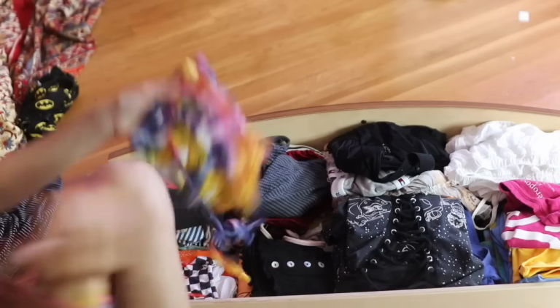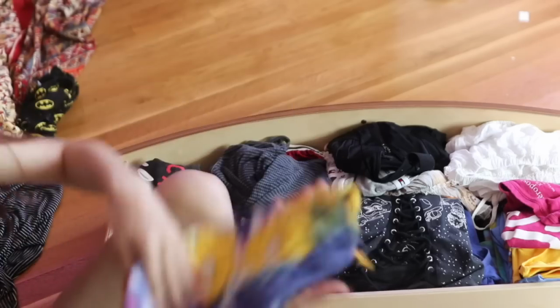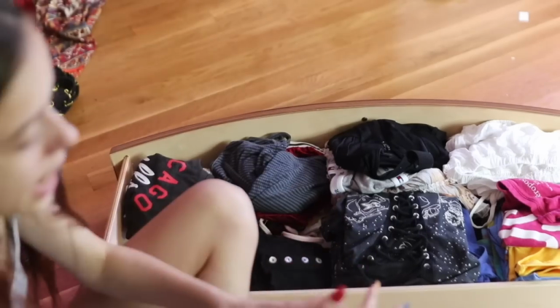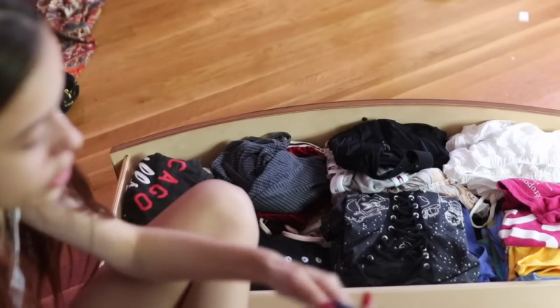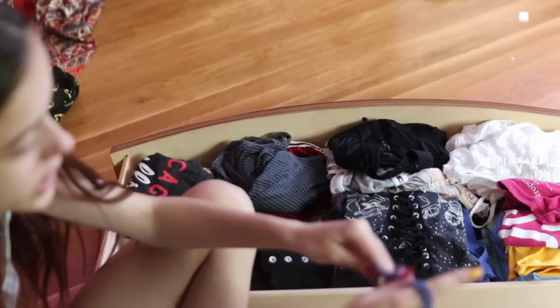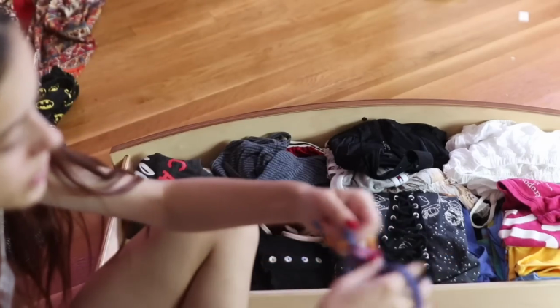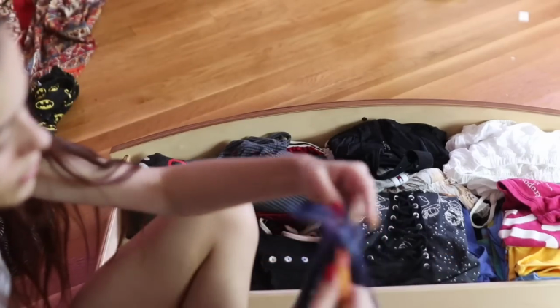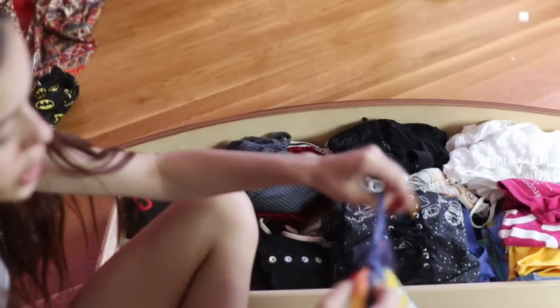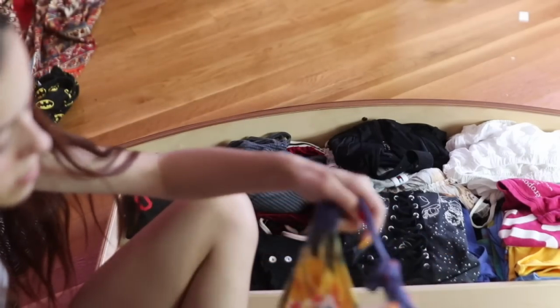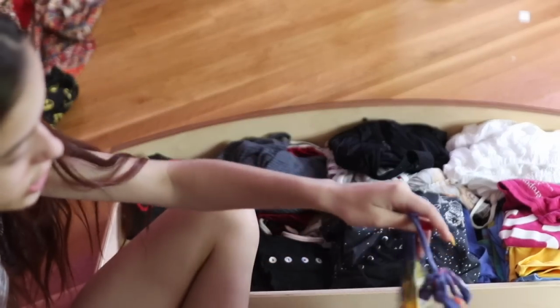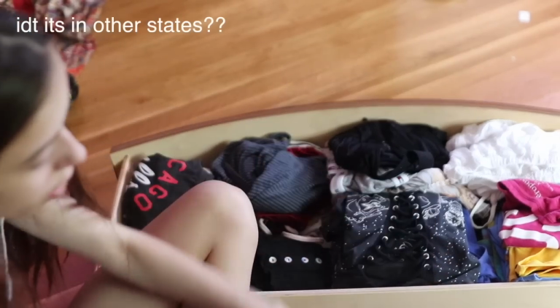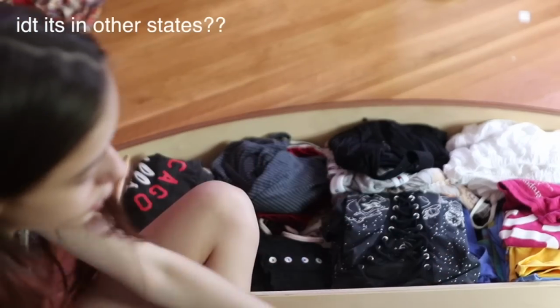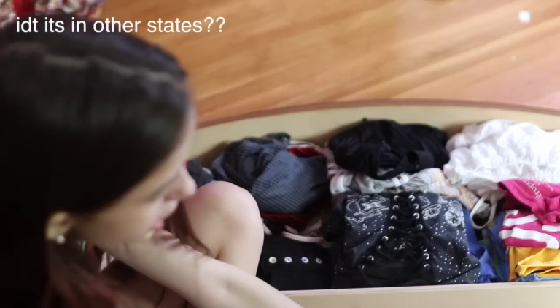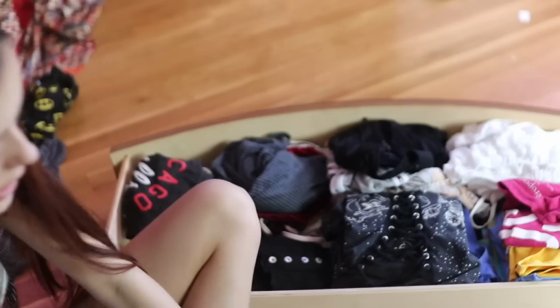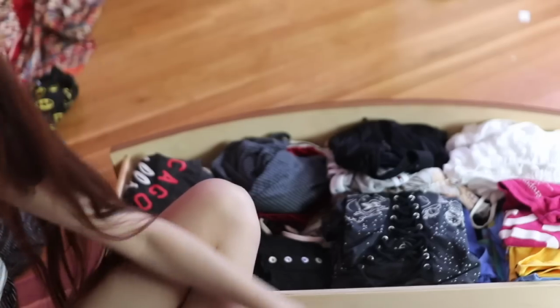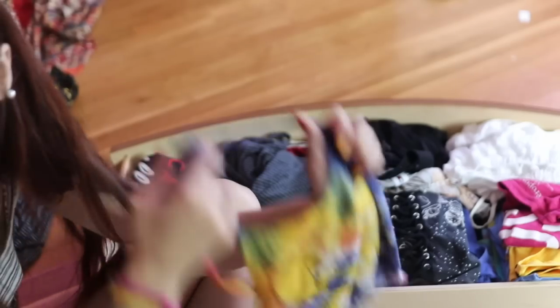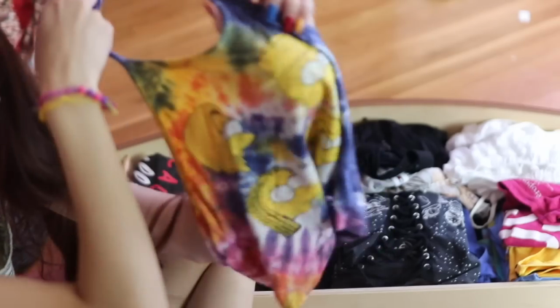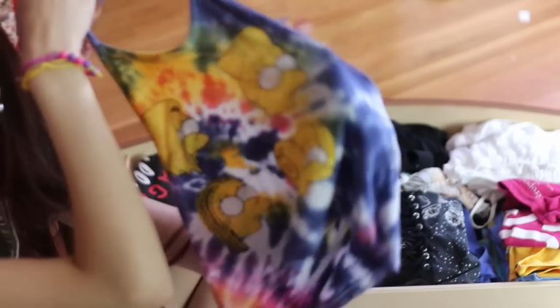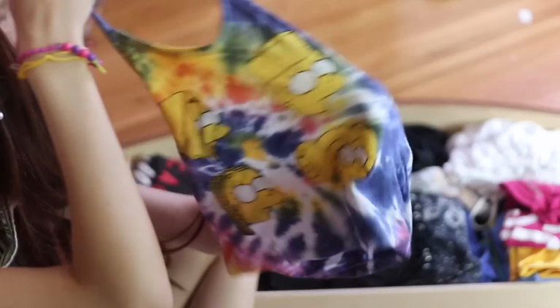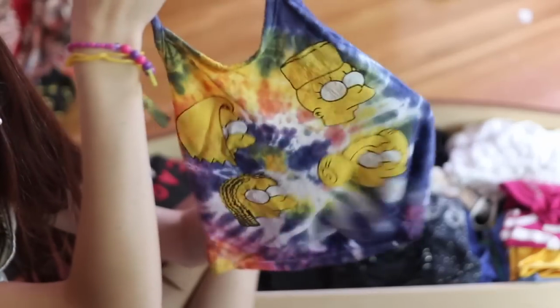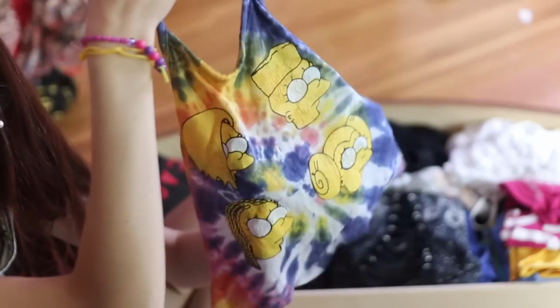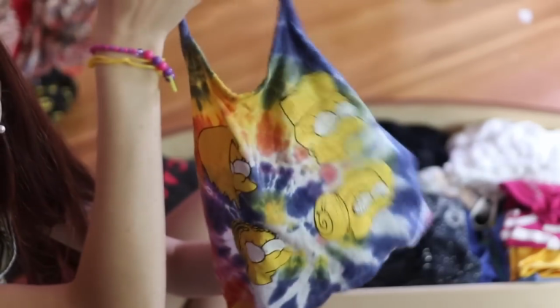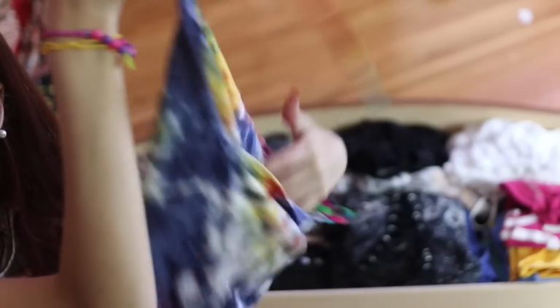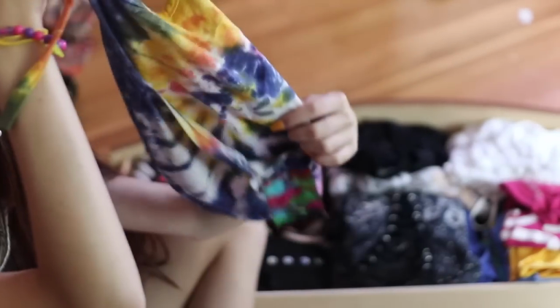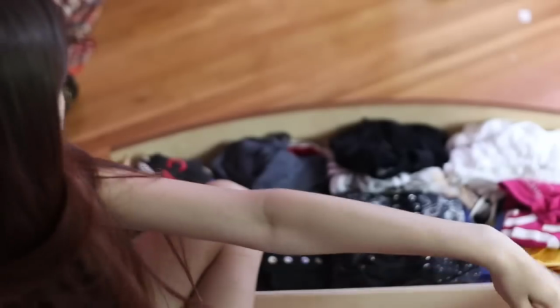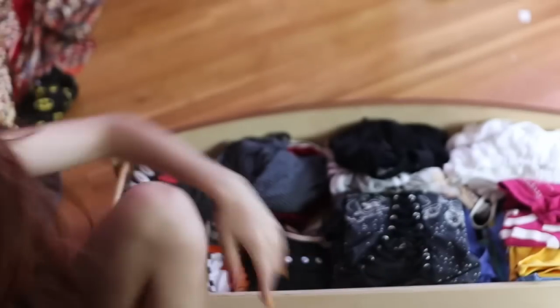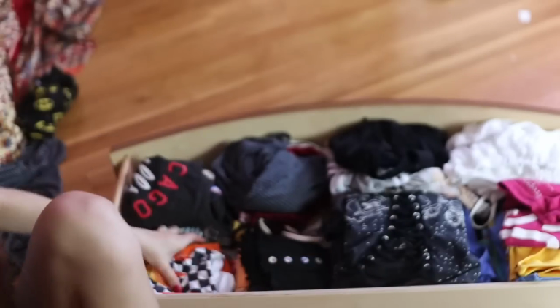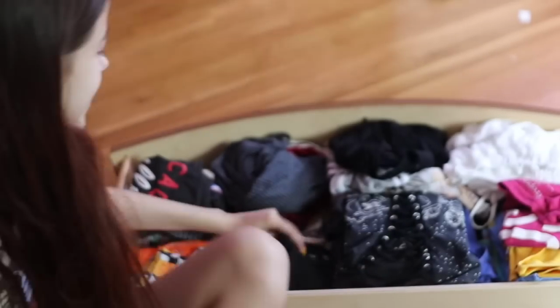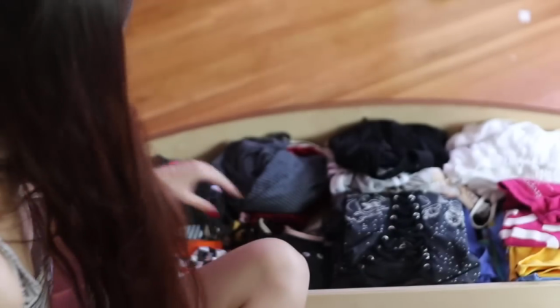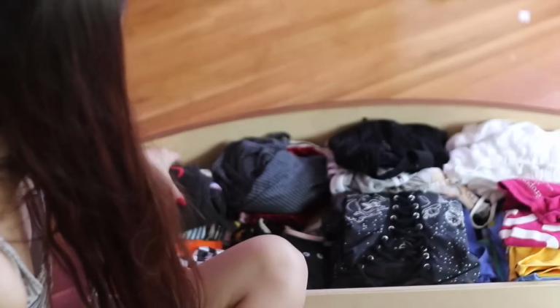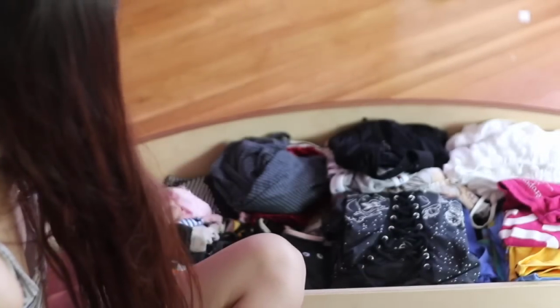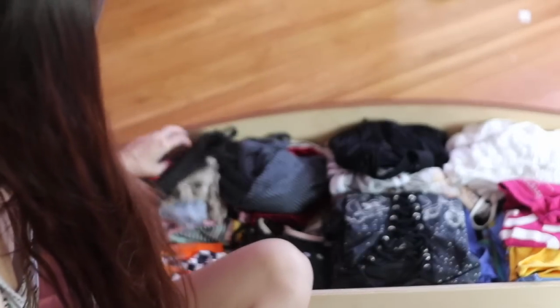This shirt I actually thrifted from a thrift store chain in Massachusetts called Buffalo Exchange, and it's from Oh Mighty, which is a super expensive website. But I love this shirt. I think it's so cute. Keeping that. This is not off to a great start, I feel like.